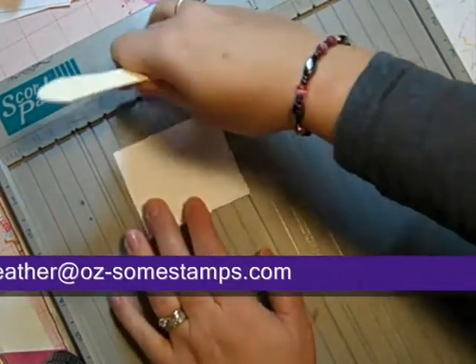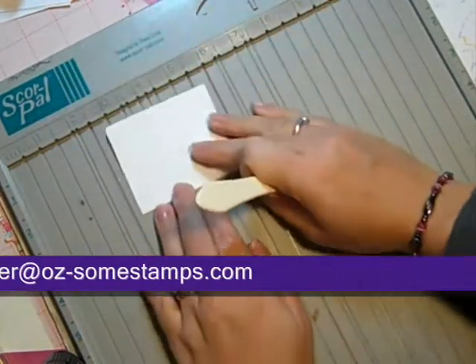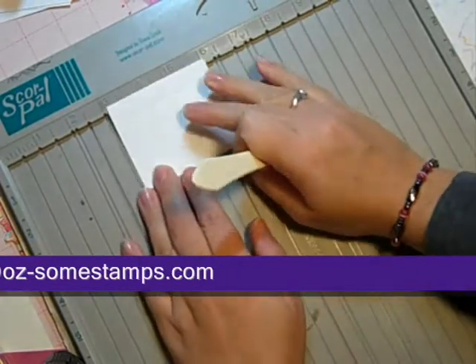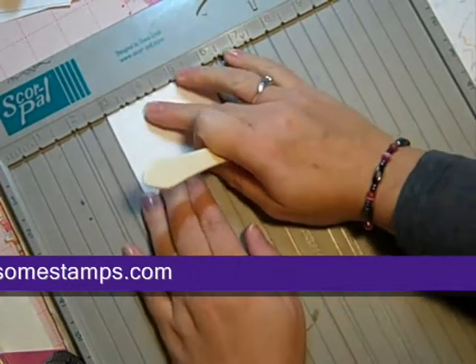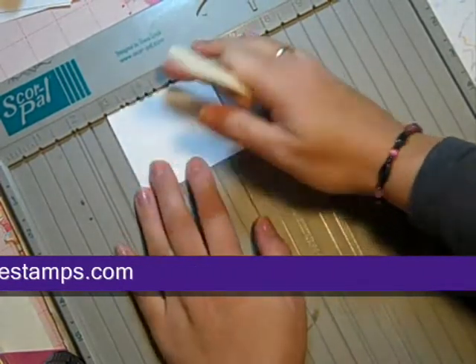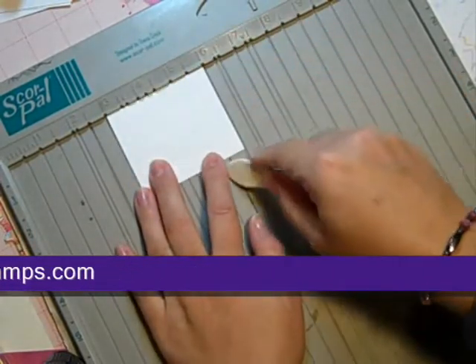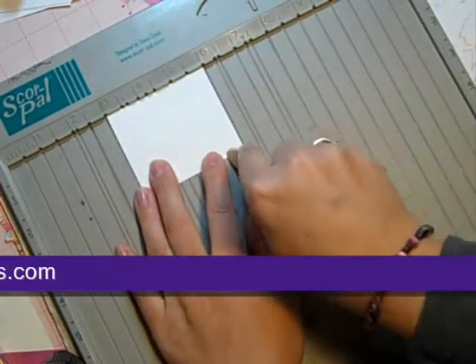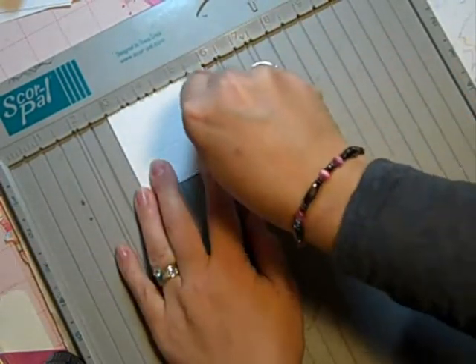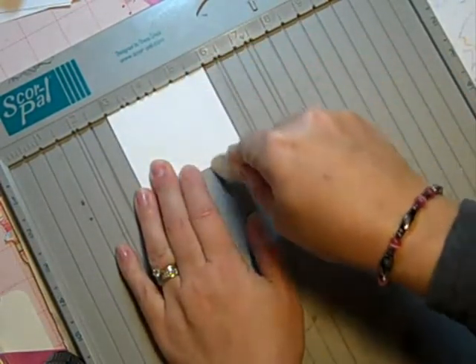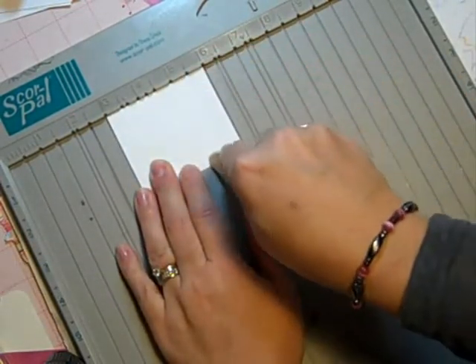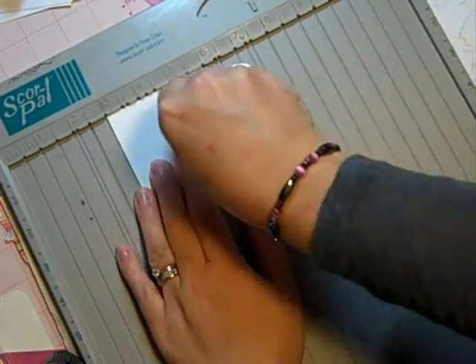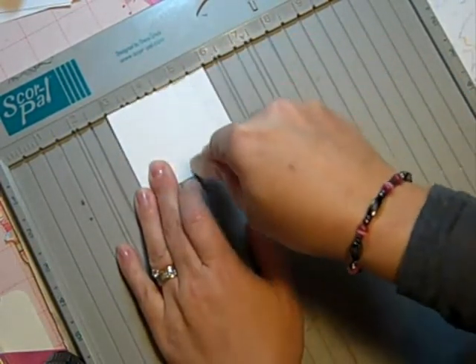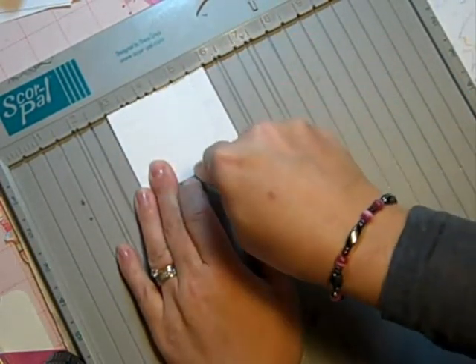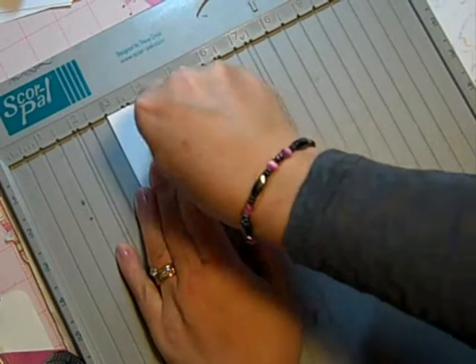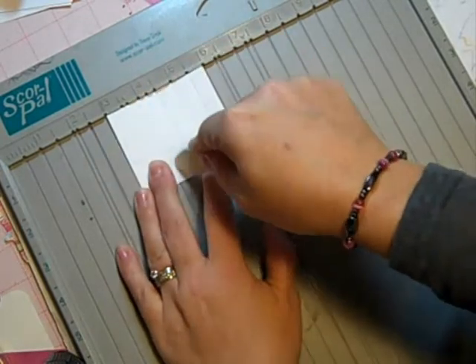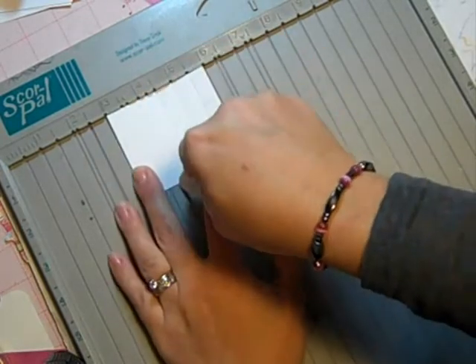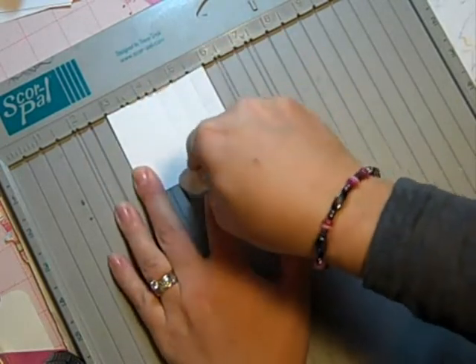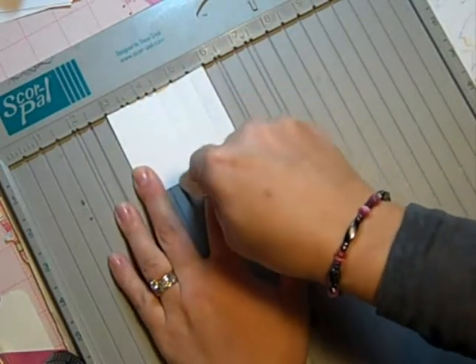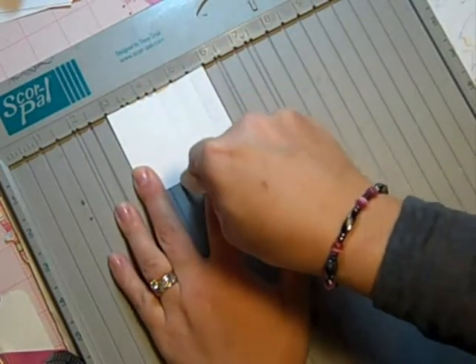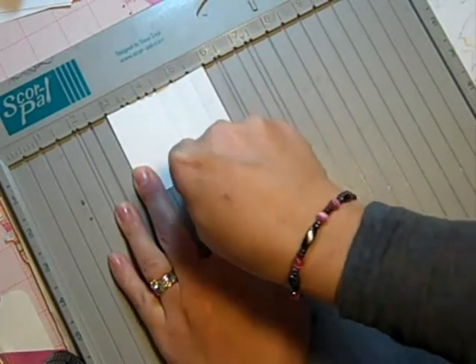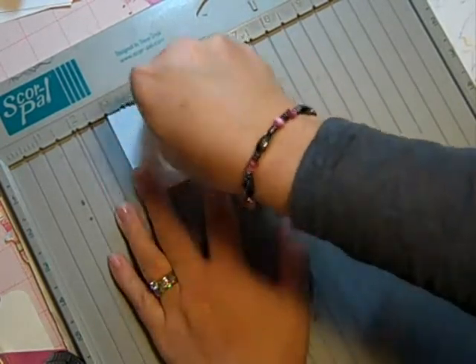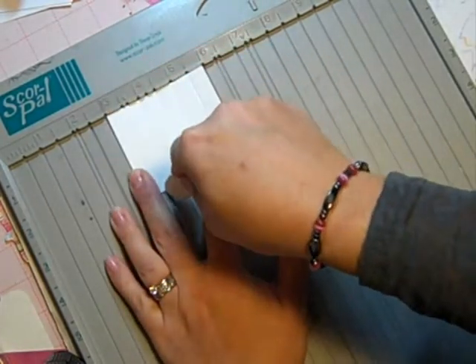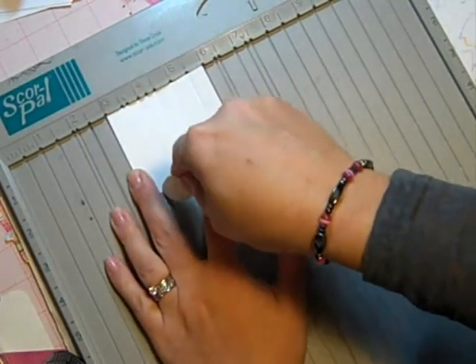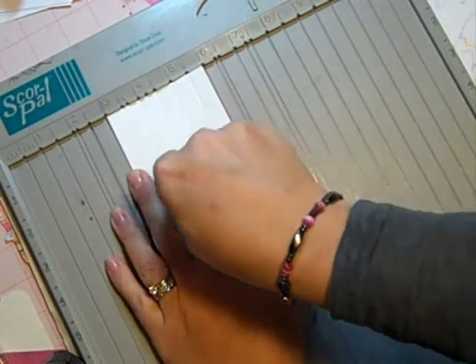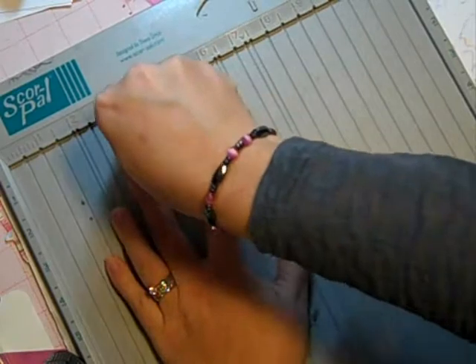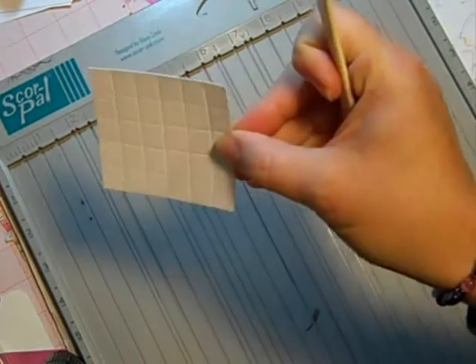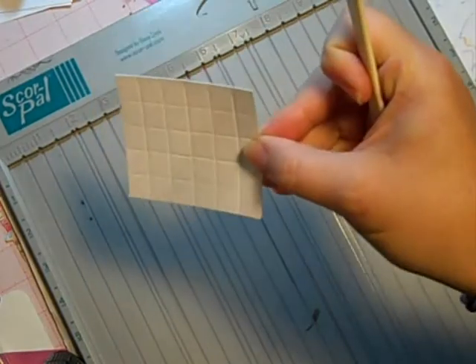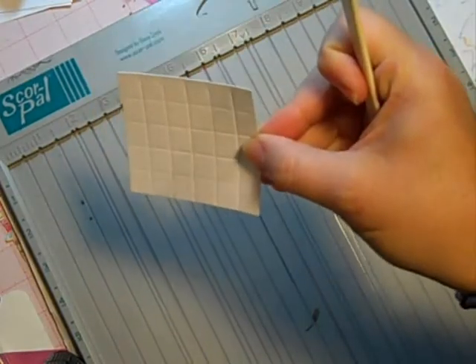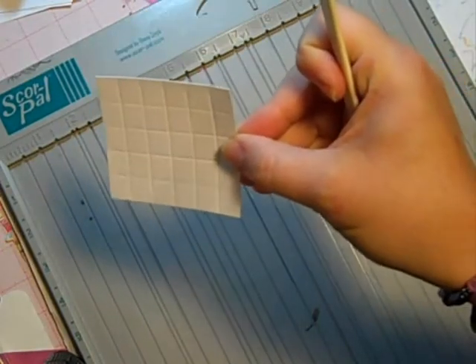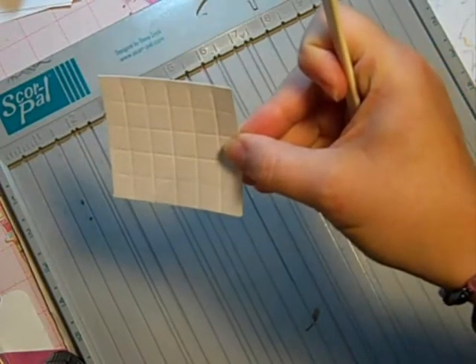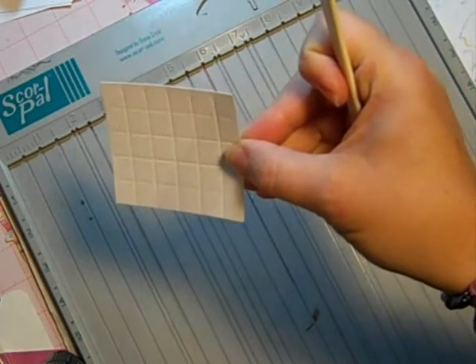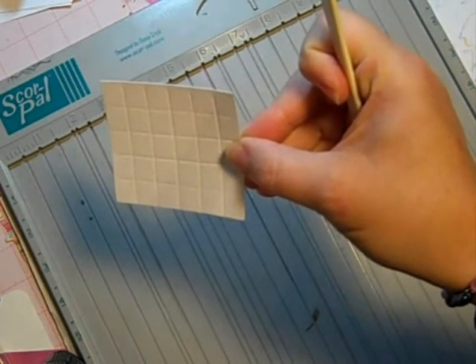I'm gonna turn it and score every half inch on this side as well. Now I have a piece with just a scored grid on it.